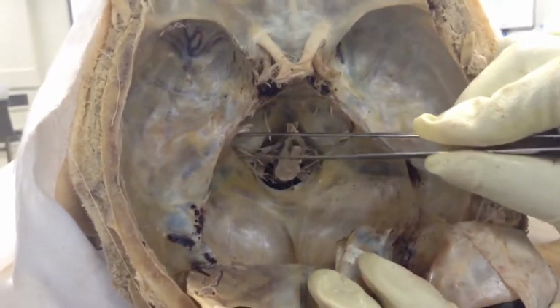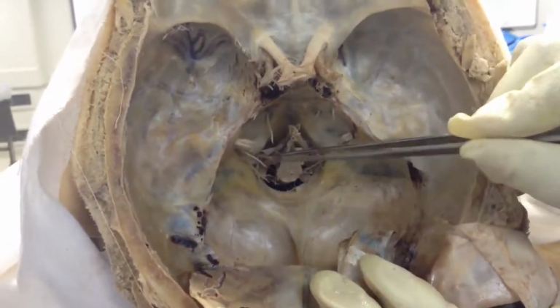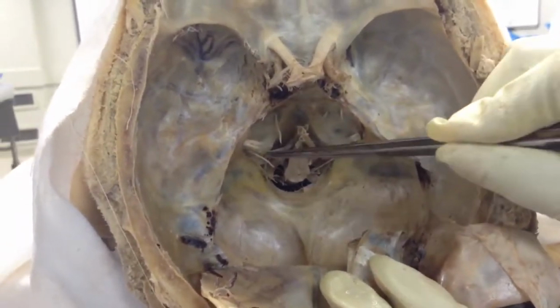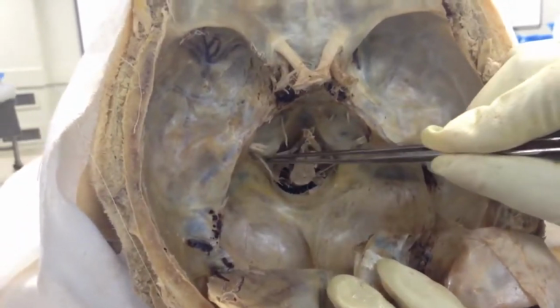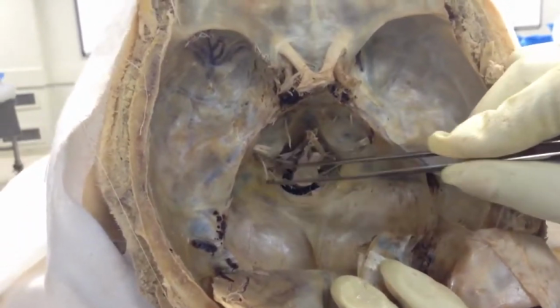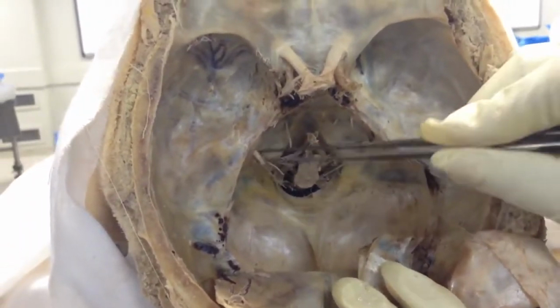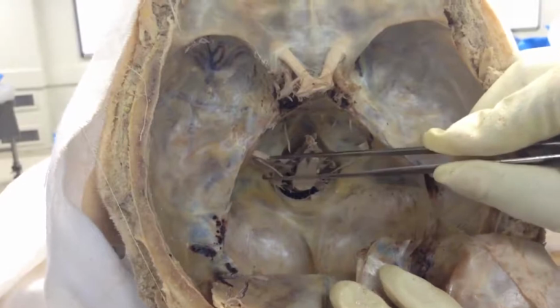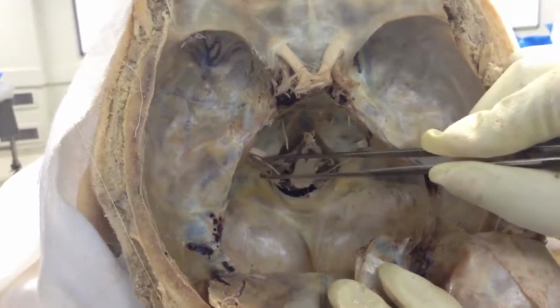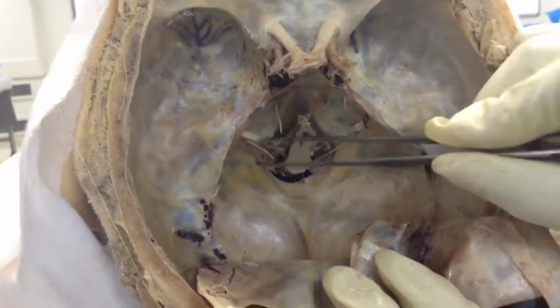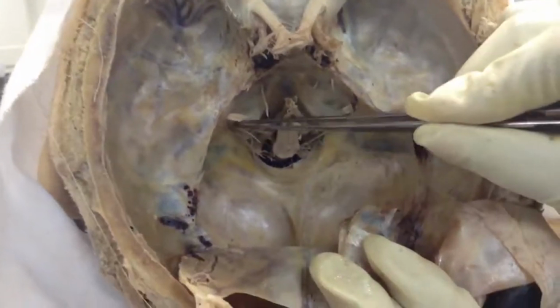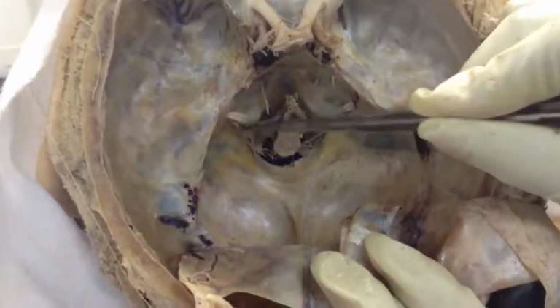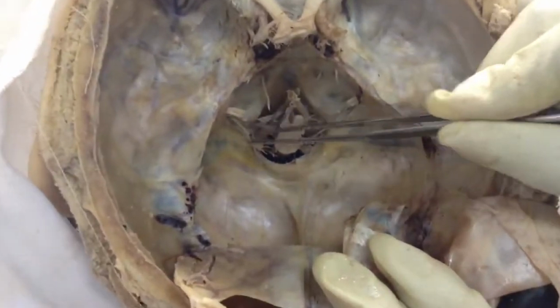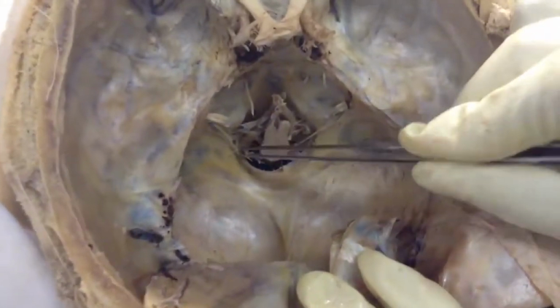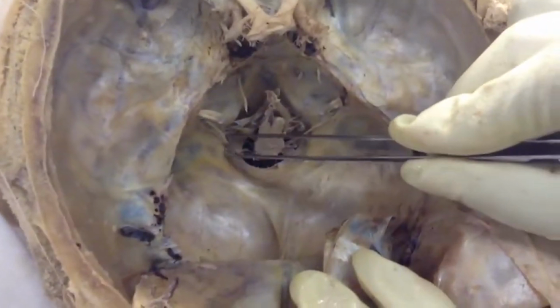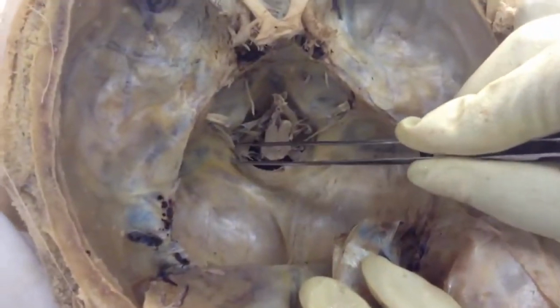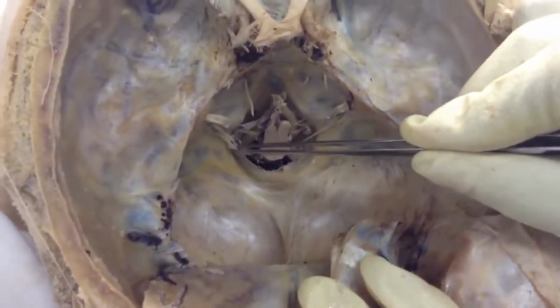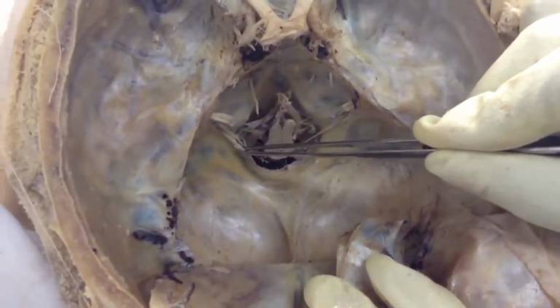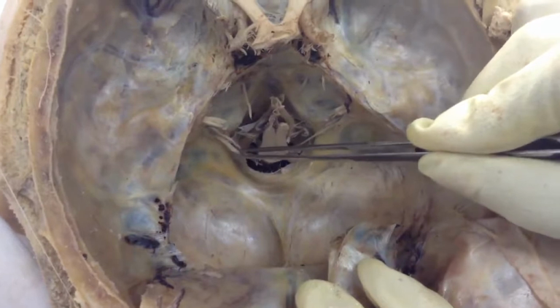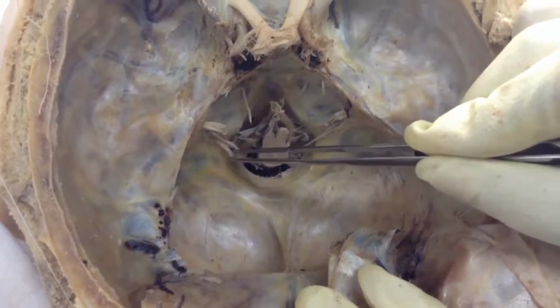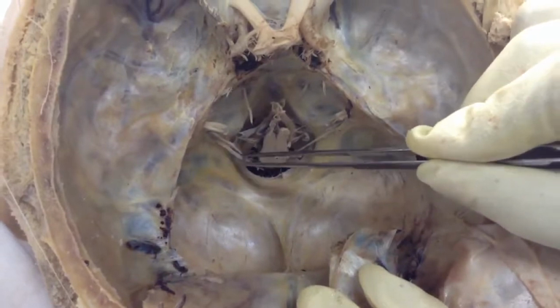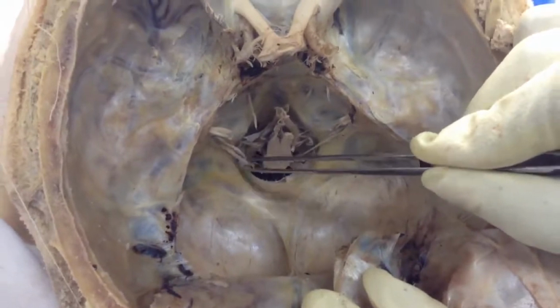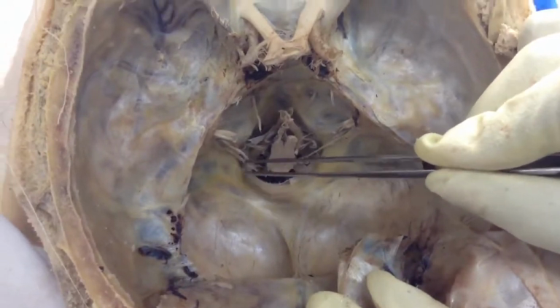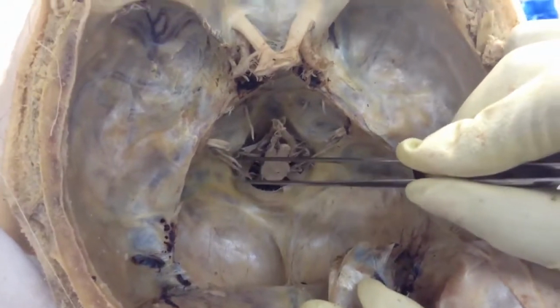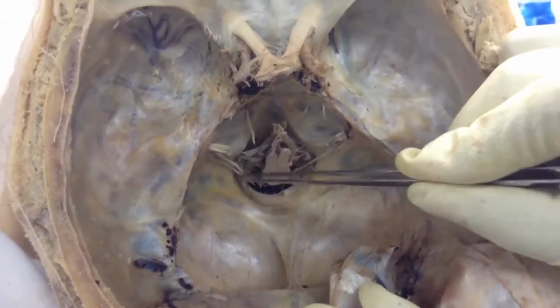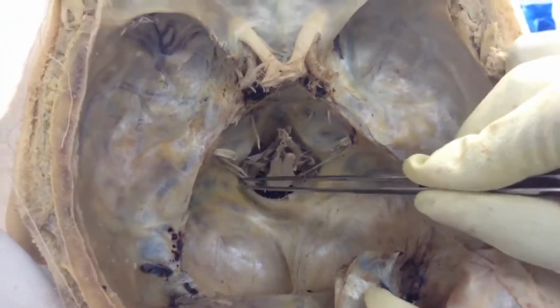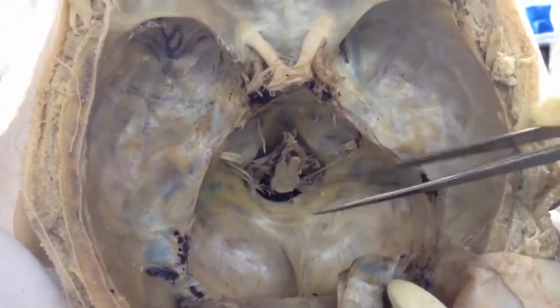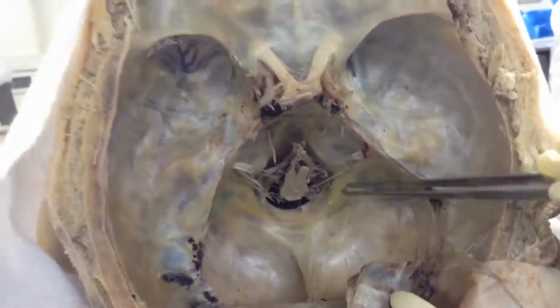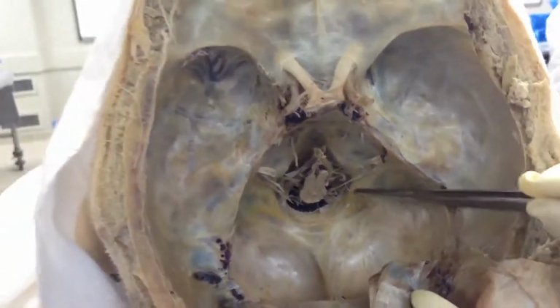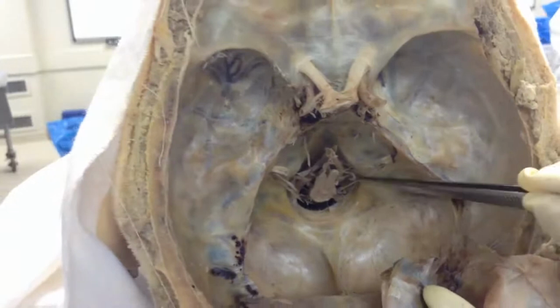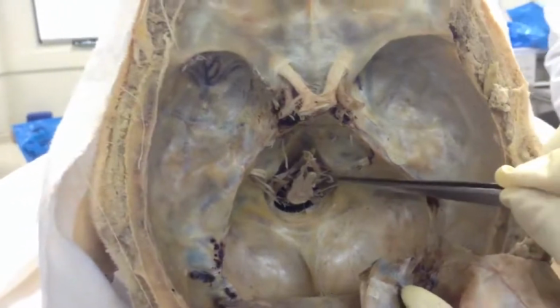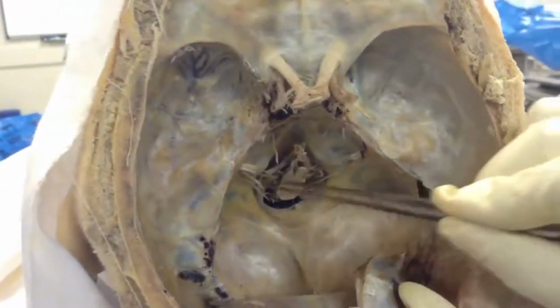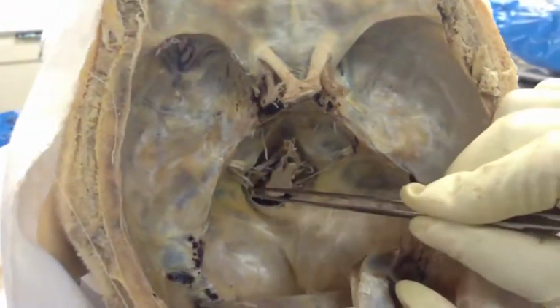Cranial nerves 9, 10, and 11 come through the jugular foramen. Here is the spinal accessory — that is part of the 11th cranial nerve. The spinal accessory is visible on this side.